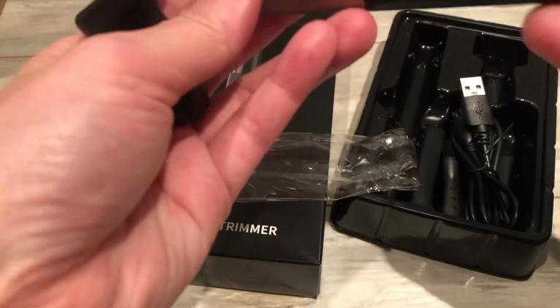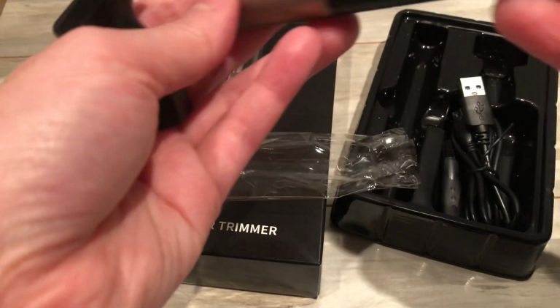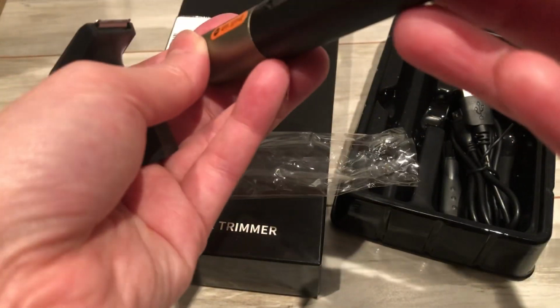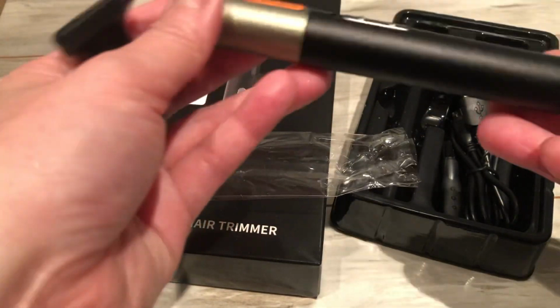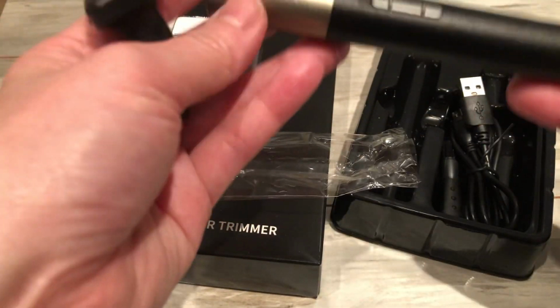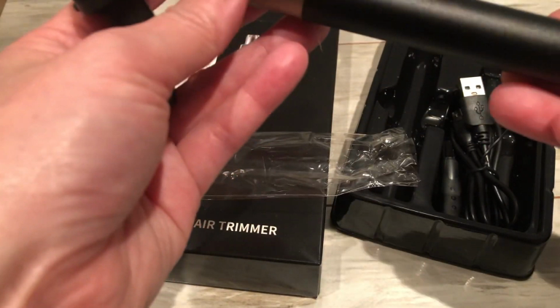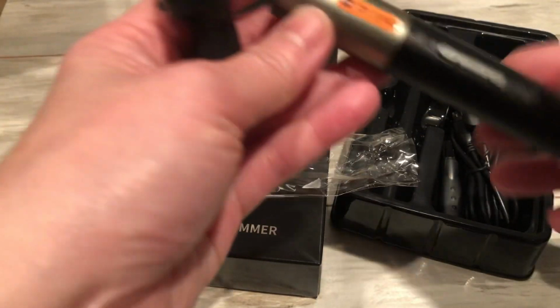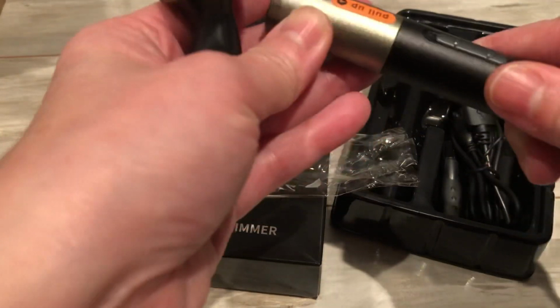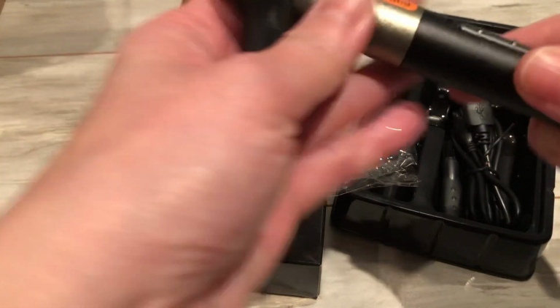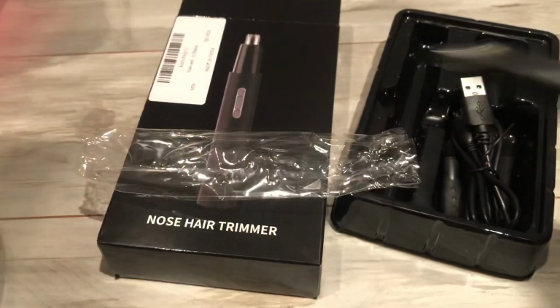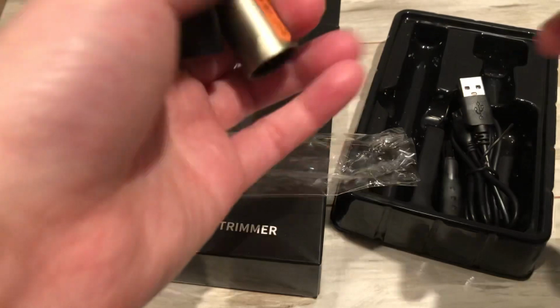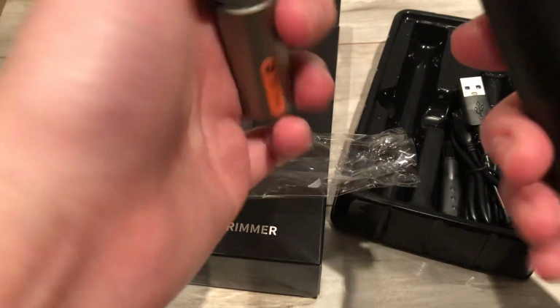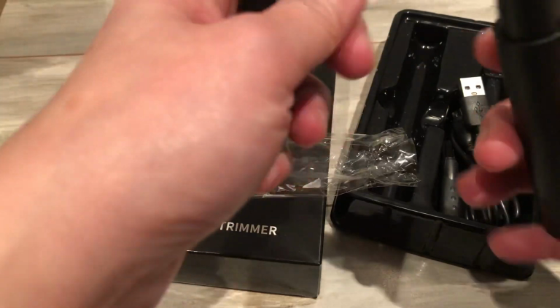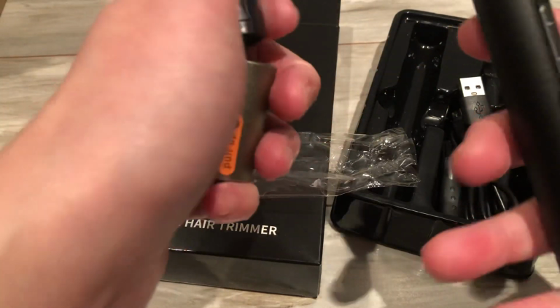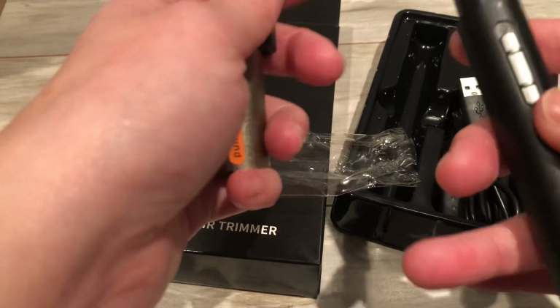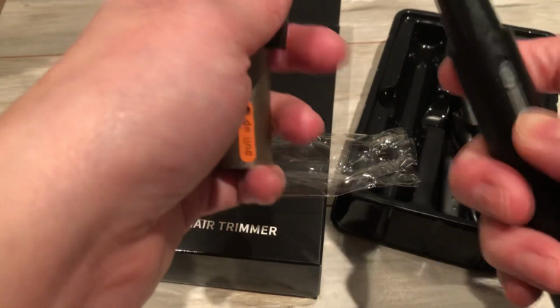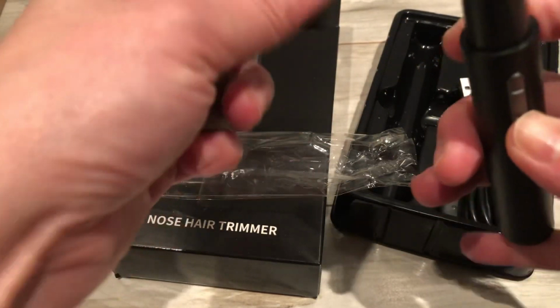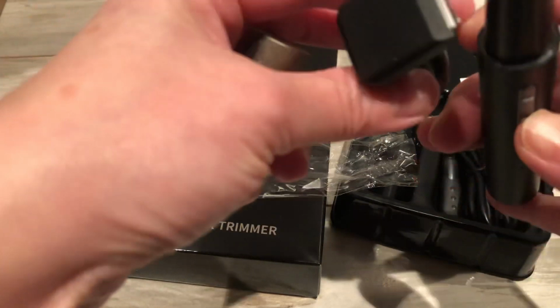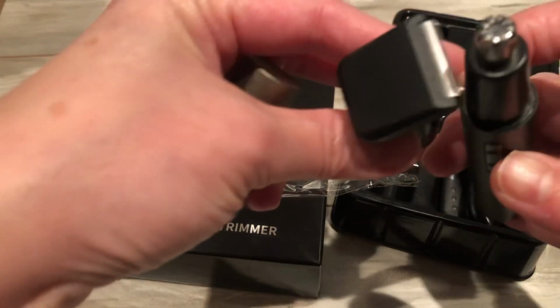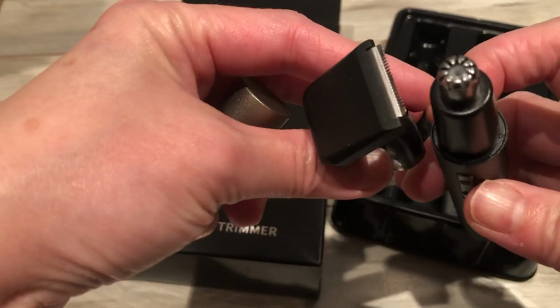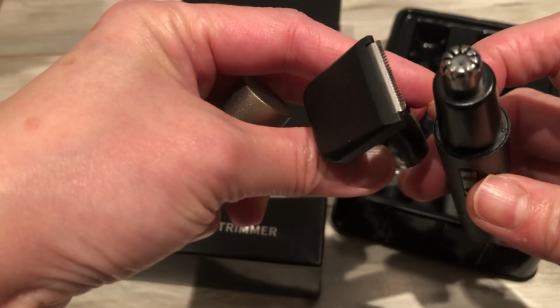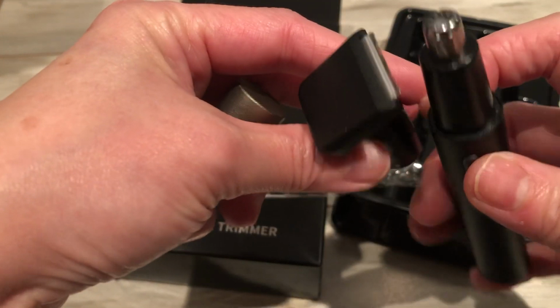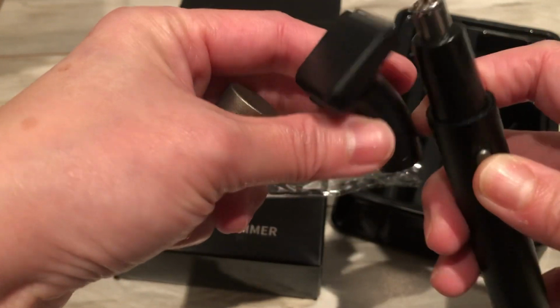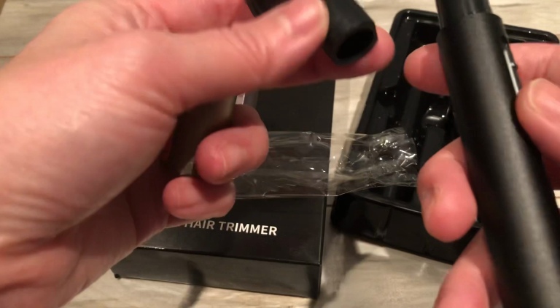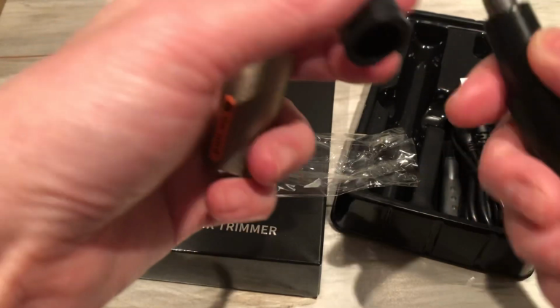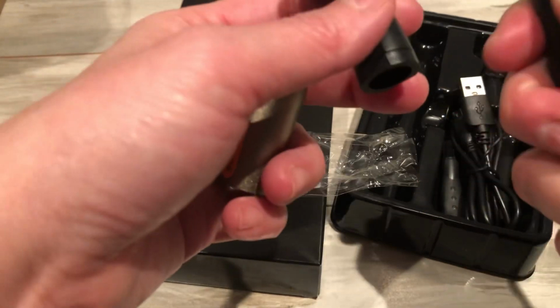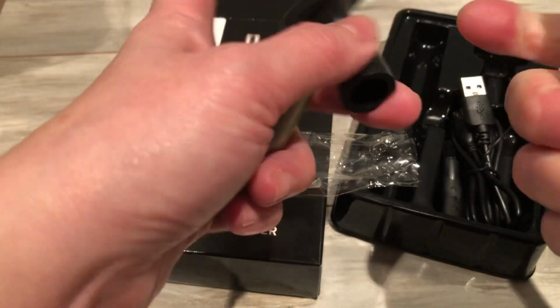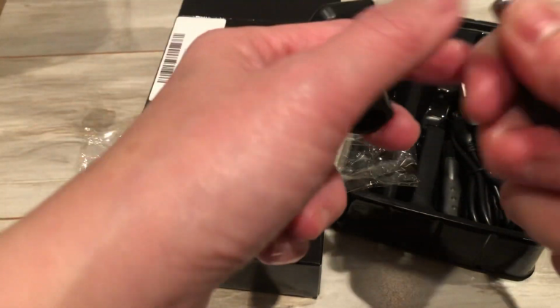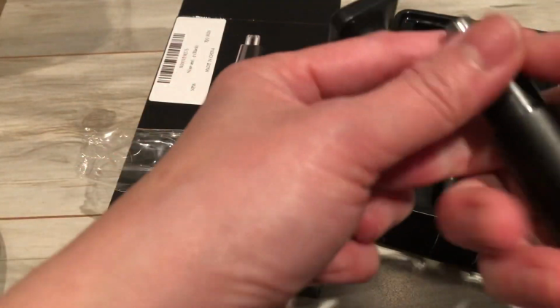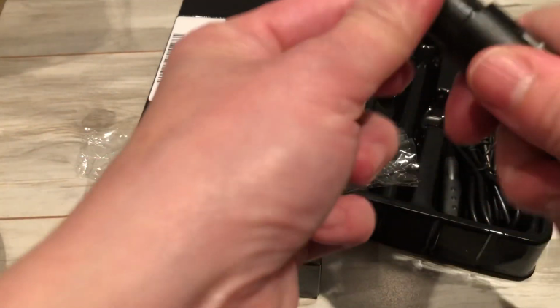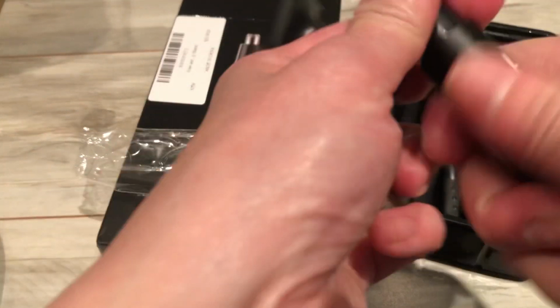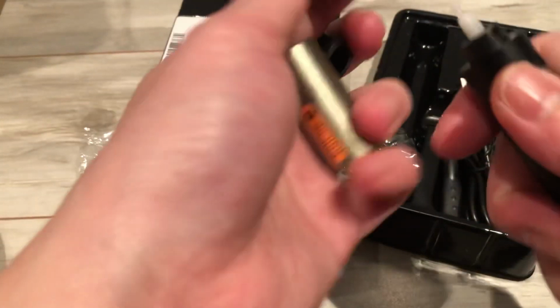It feels really like a heavy, give it a good grip. And then this is the nose one. This is the trimmer. This is how you take it off.